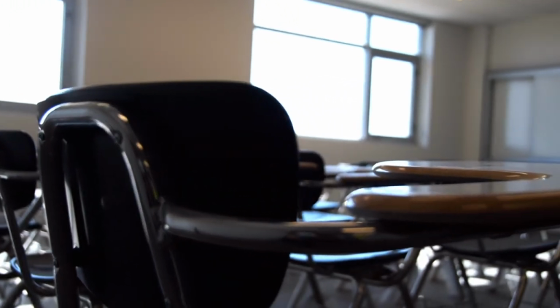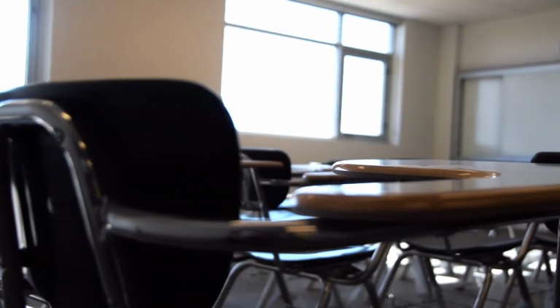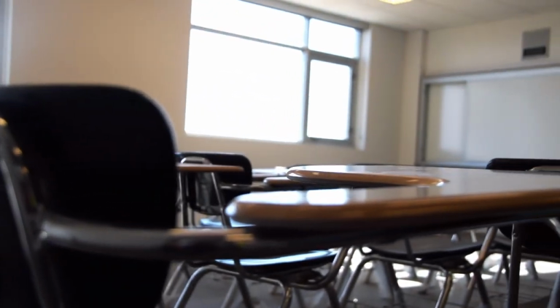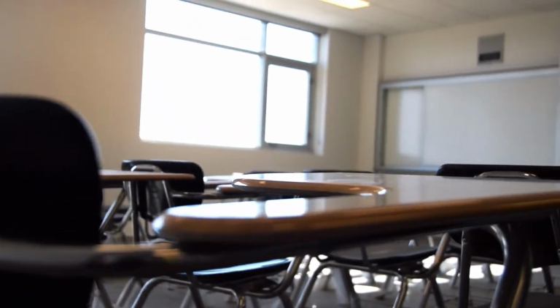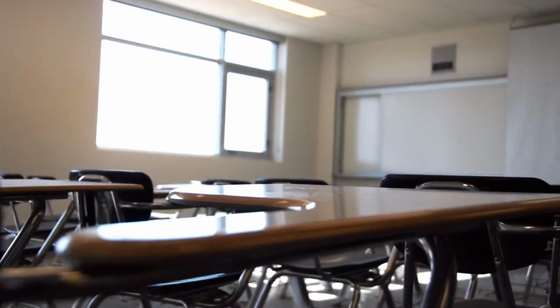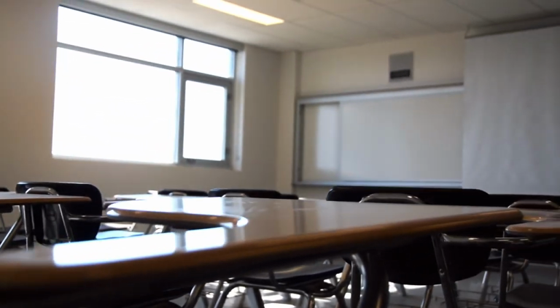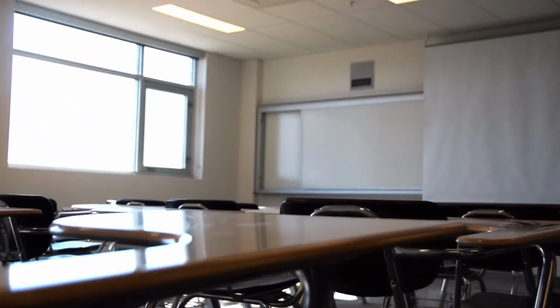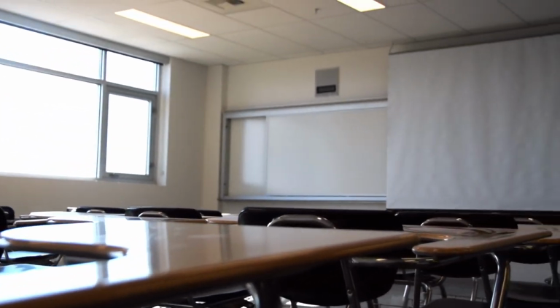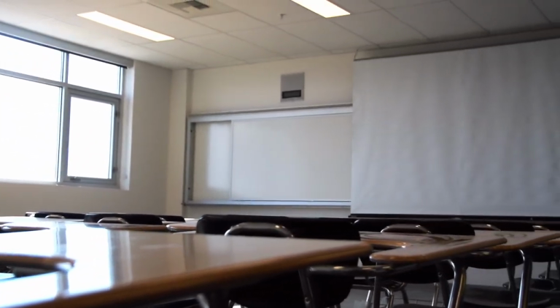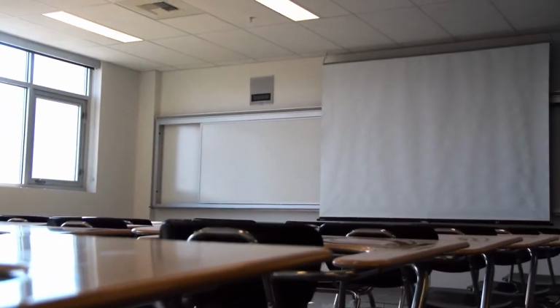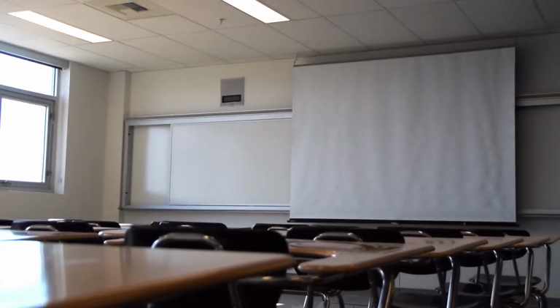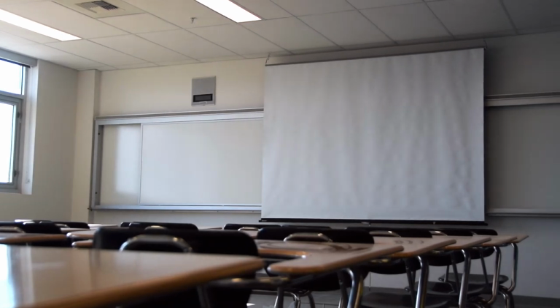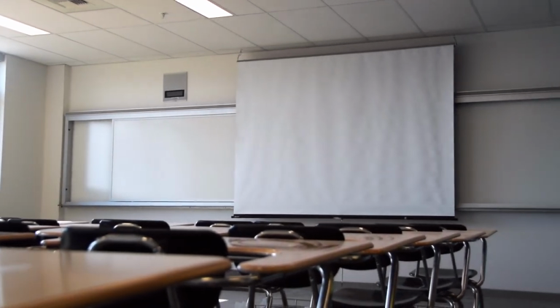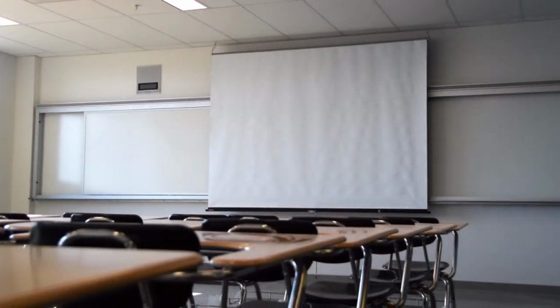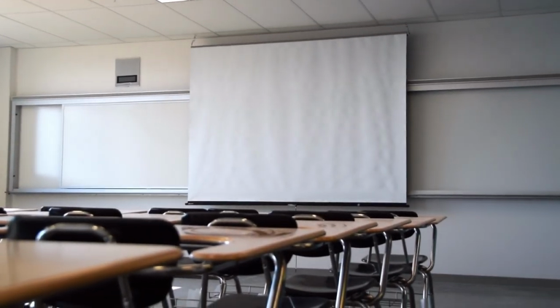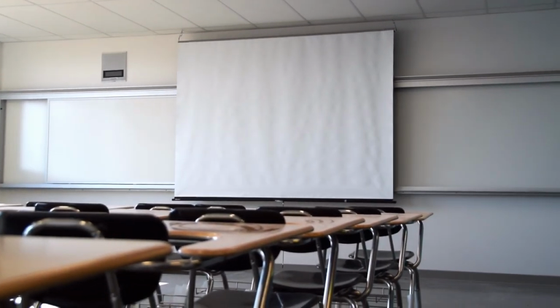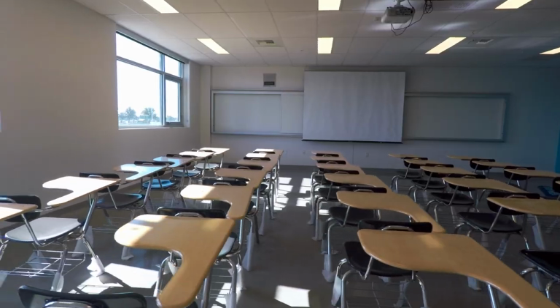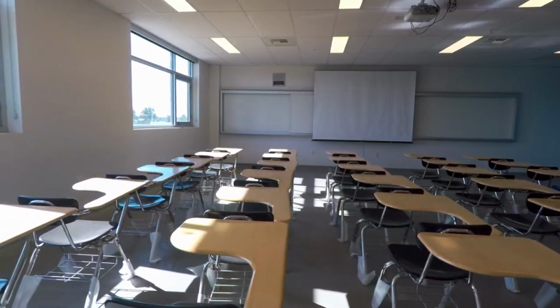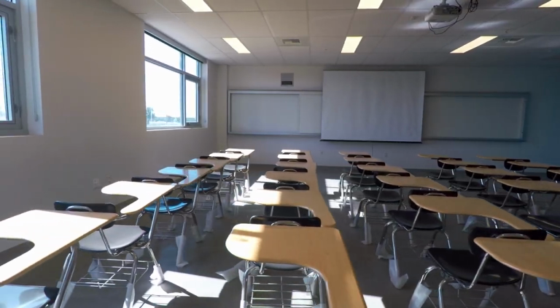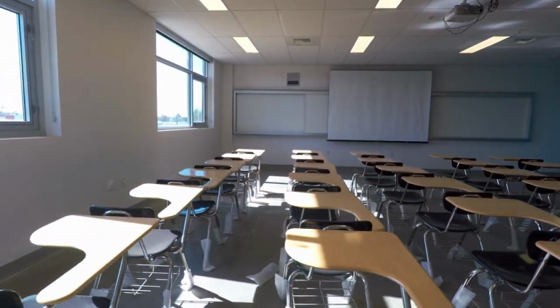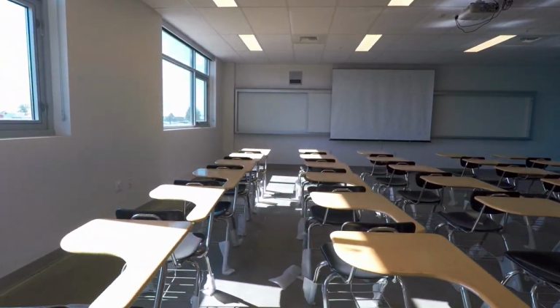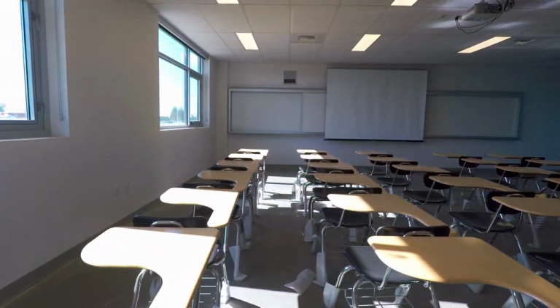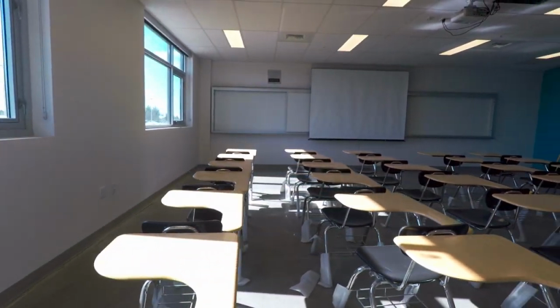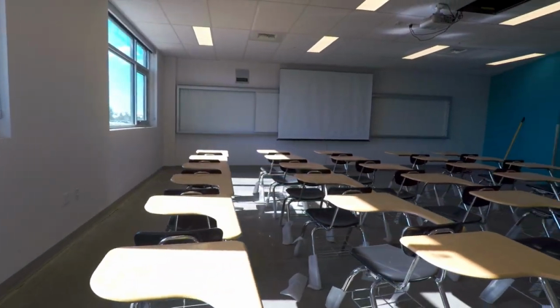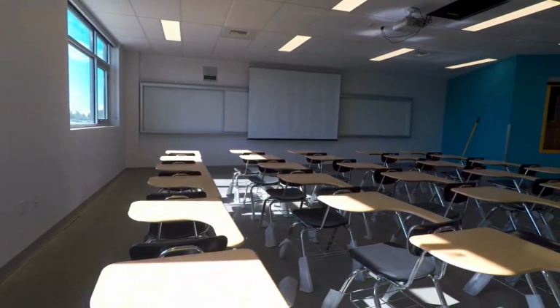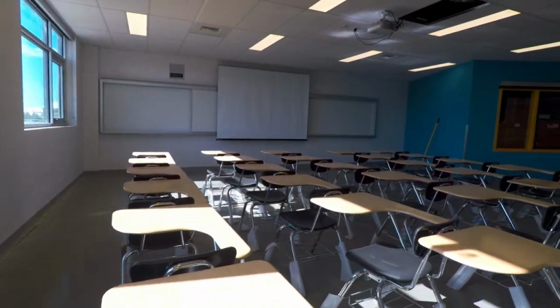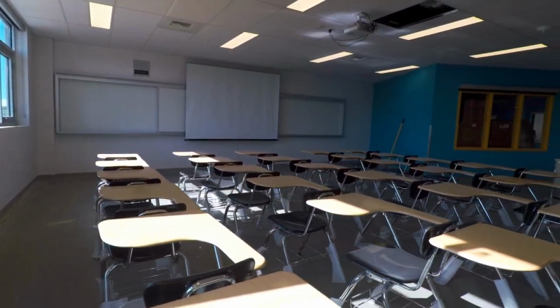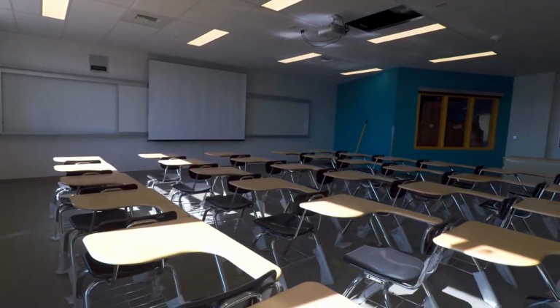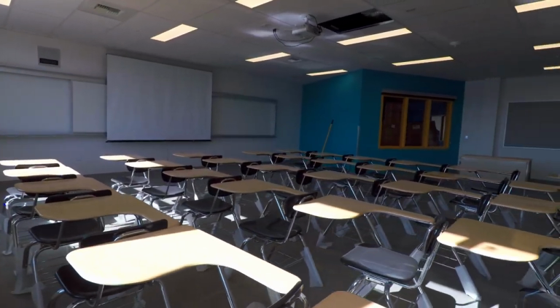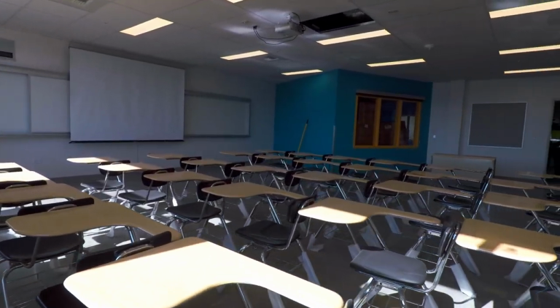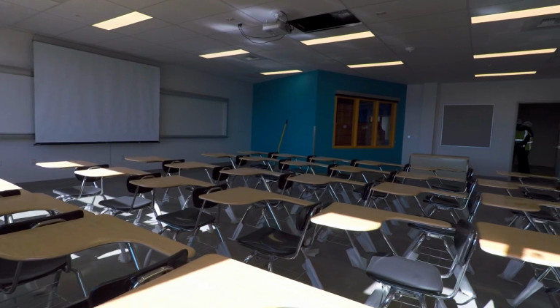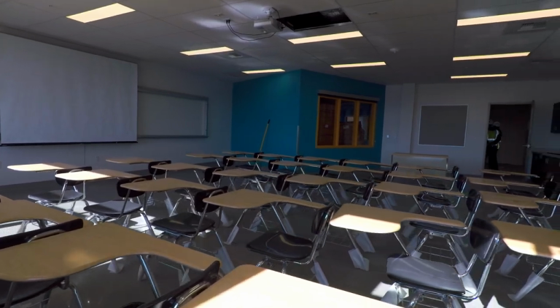Here we are in a model classroom. This room is set up to give you a sense of what it would feel like to have 30 students in one of the average-sized classrooms.